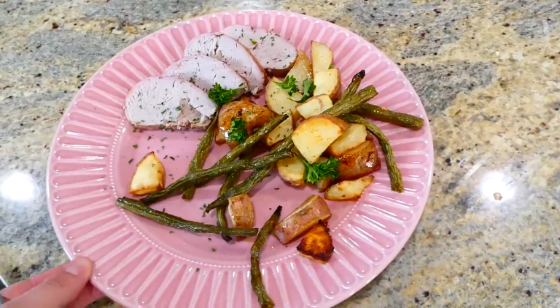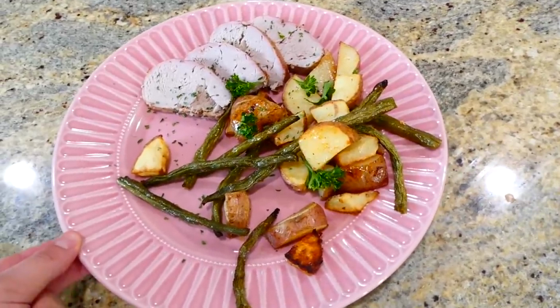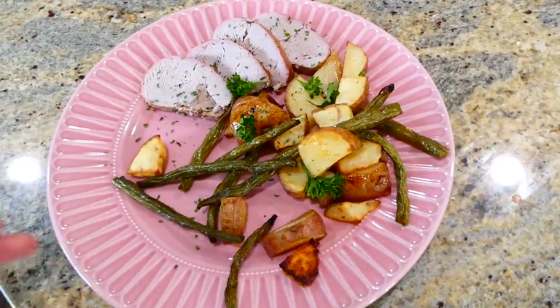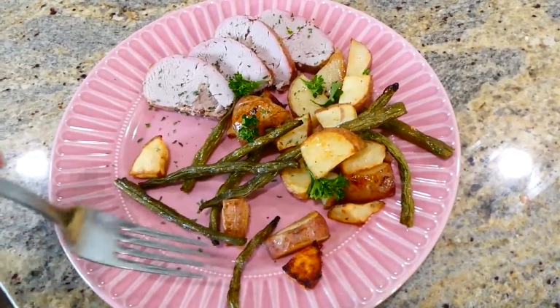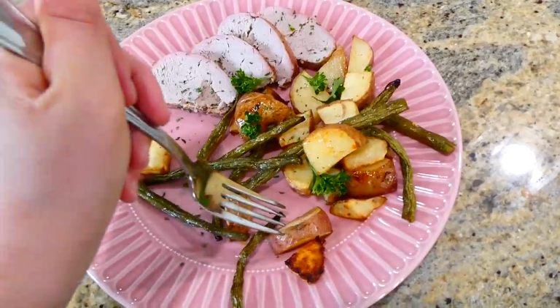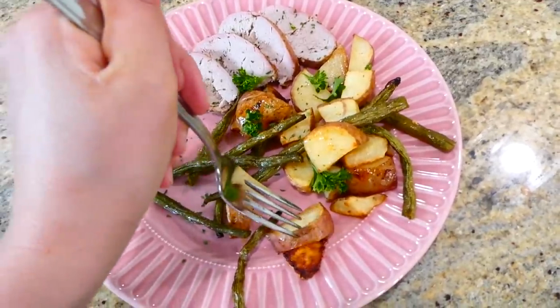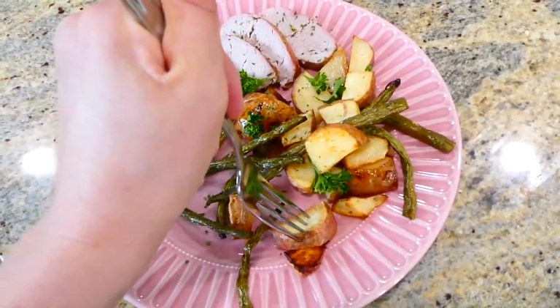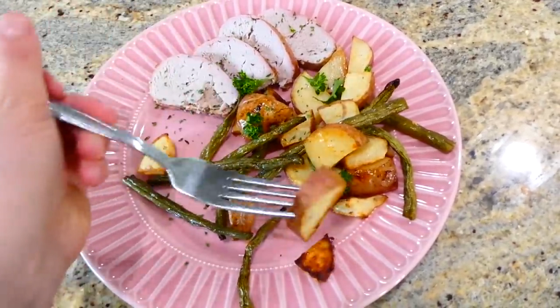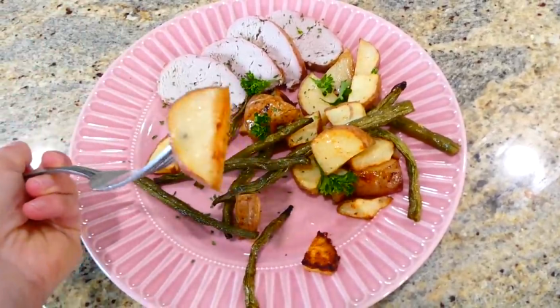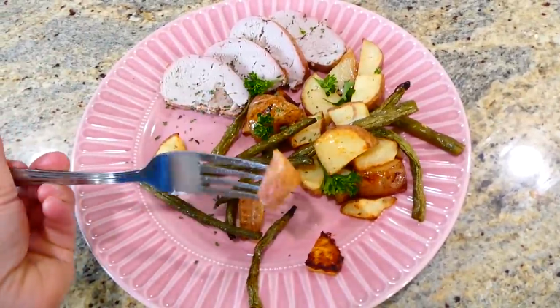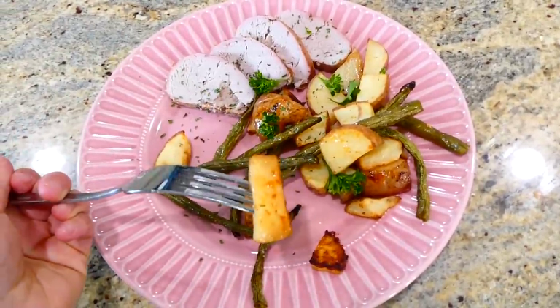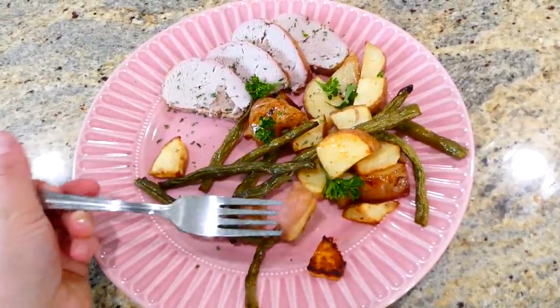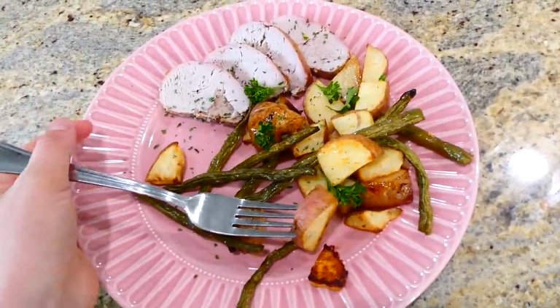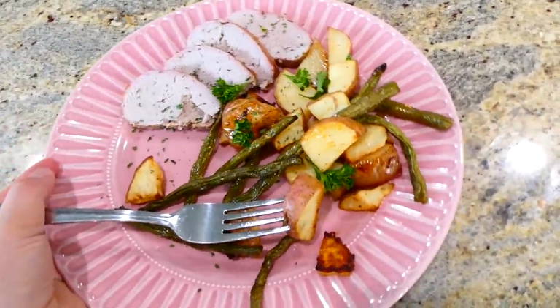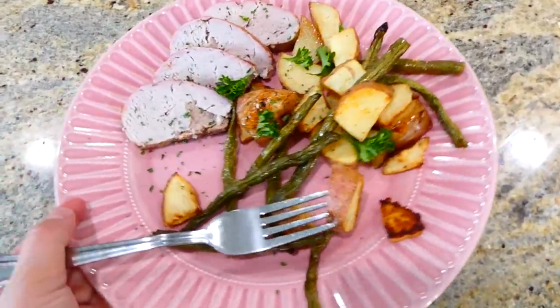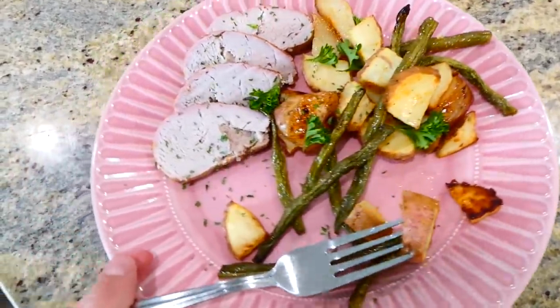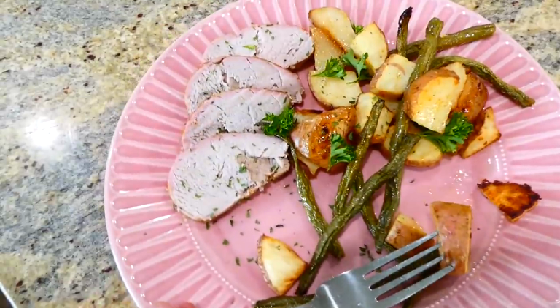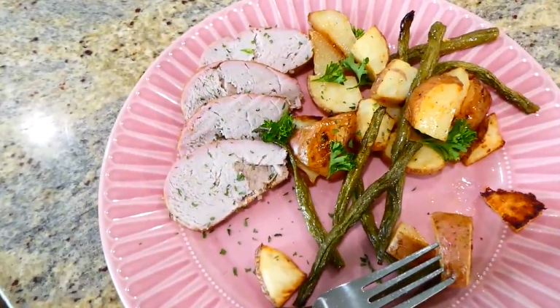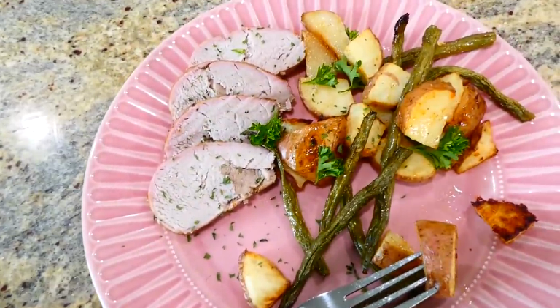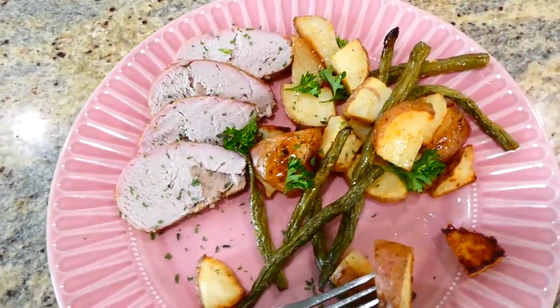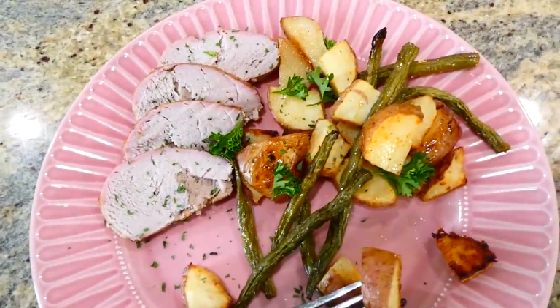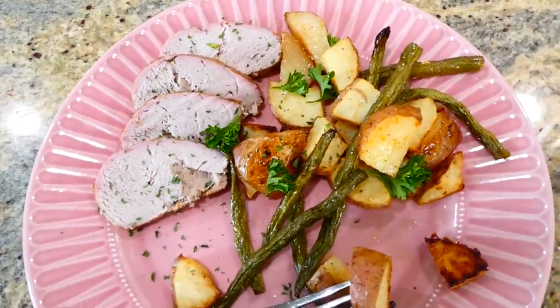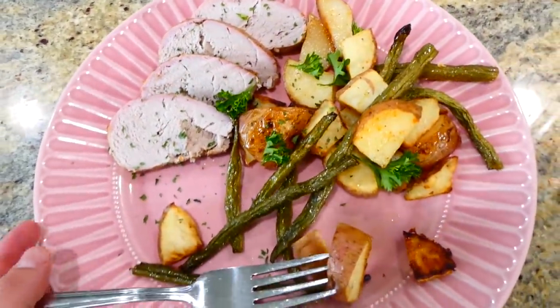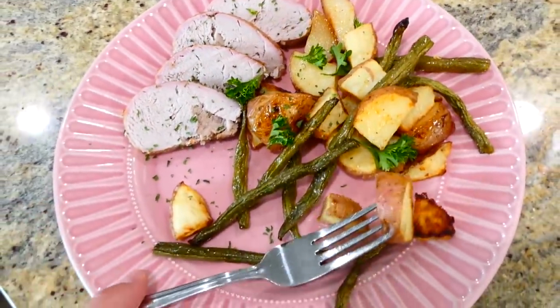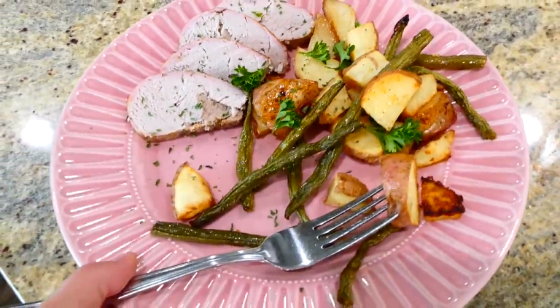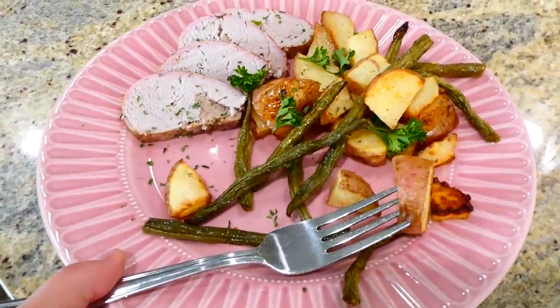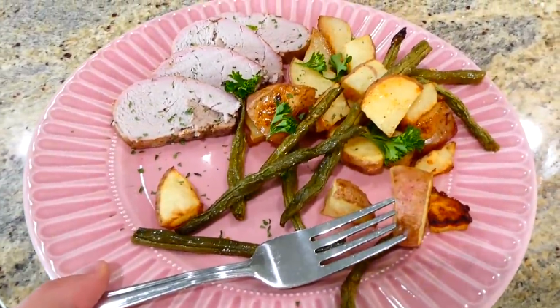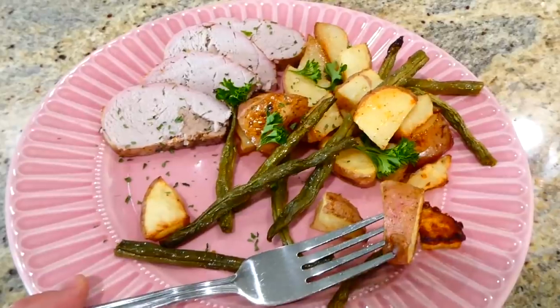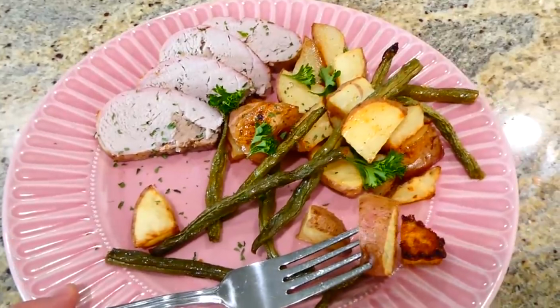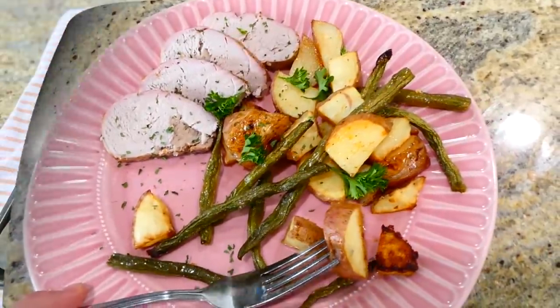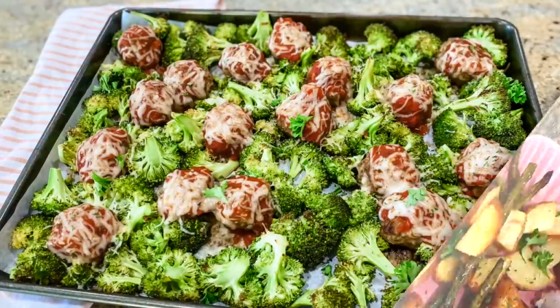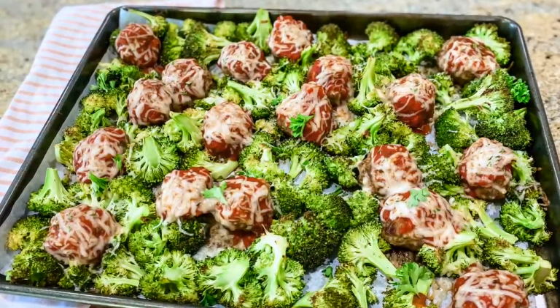Here's my plate of food — that pork tenderloin and all of the veggies are packed full of flavor. The veggies and the tenderloin were nice and tender. I love making this meal just because of the simplicity of it.